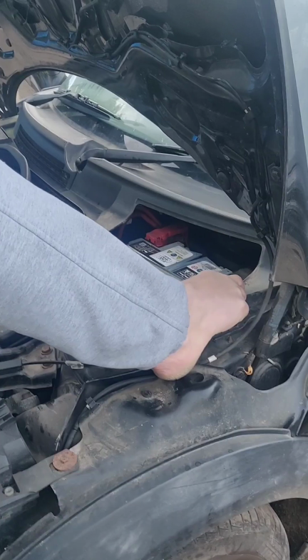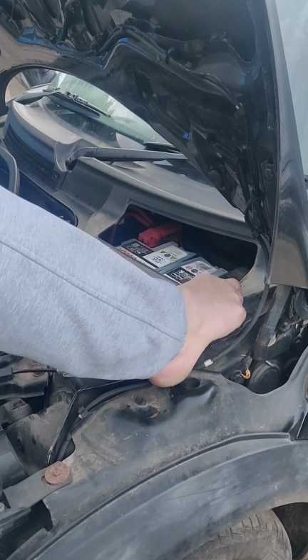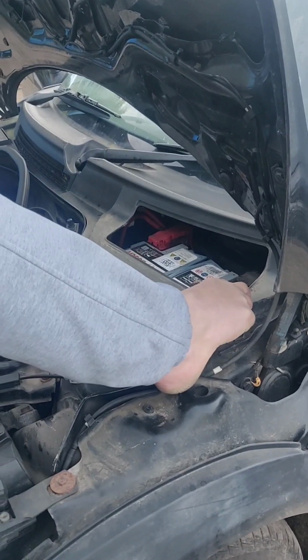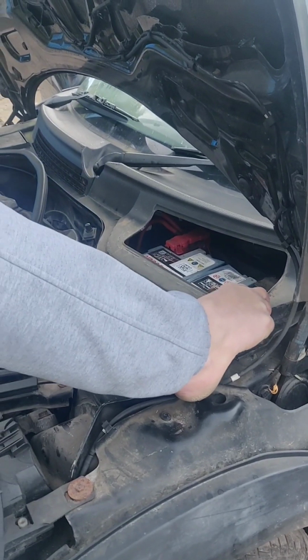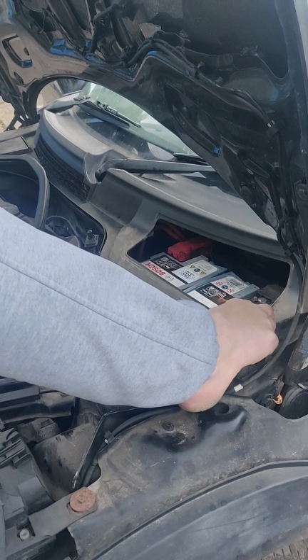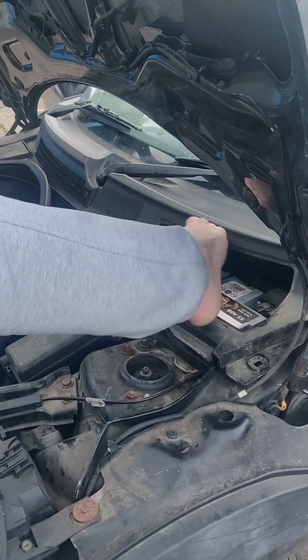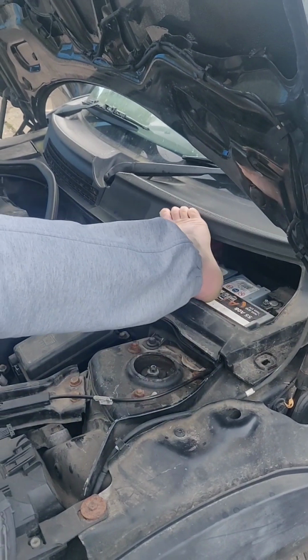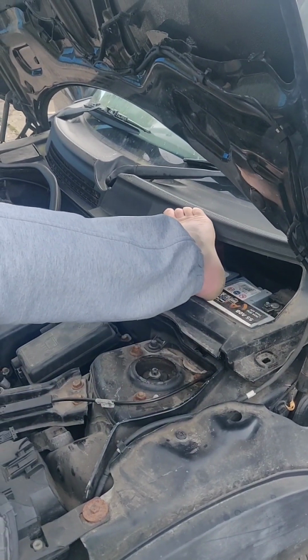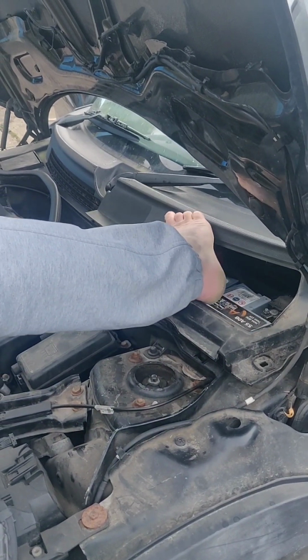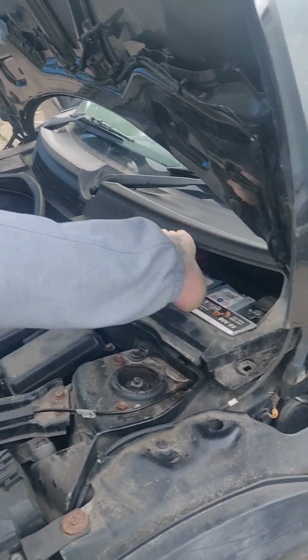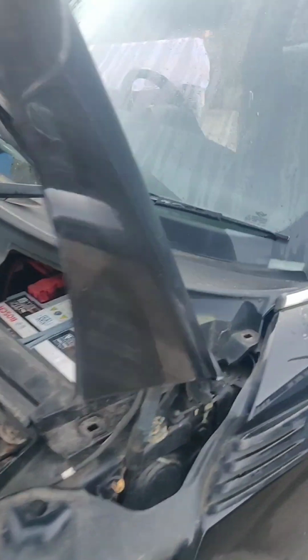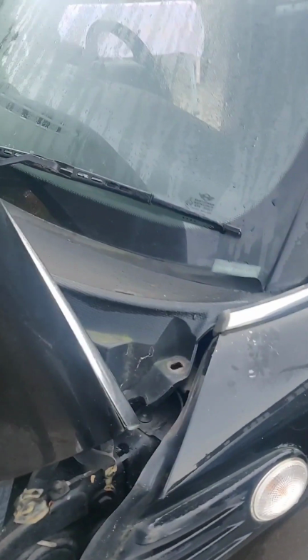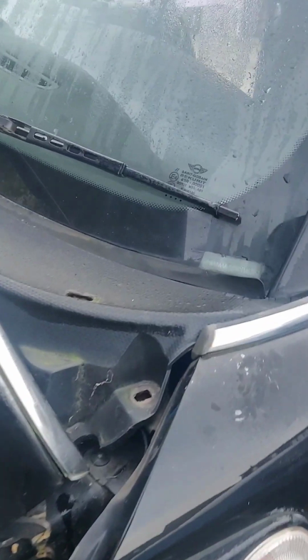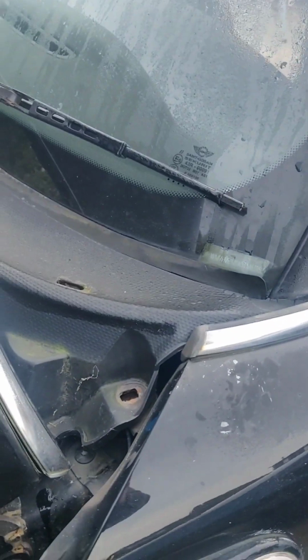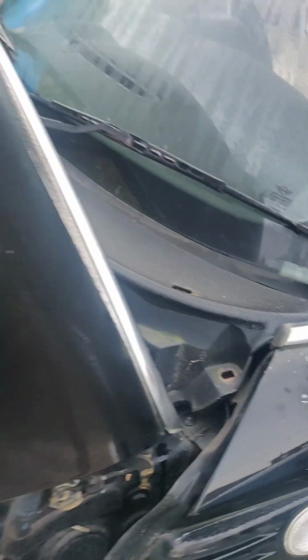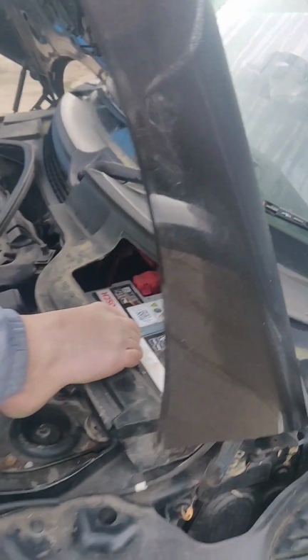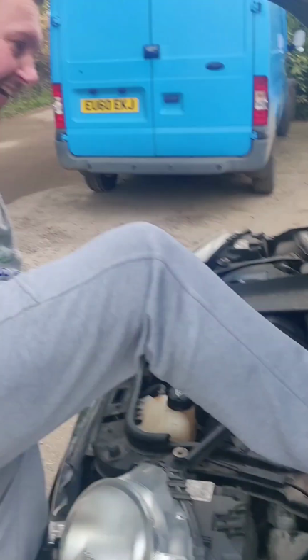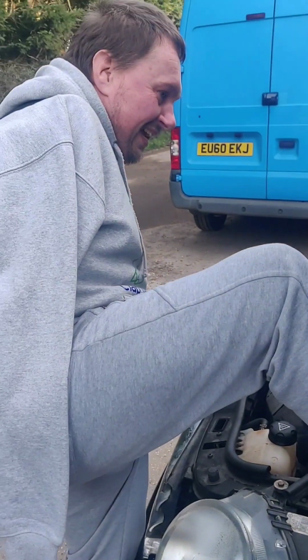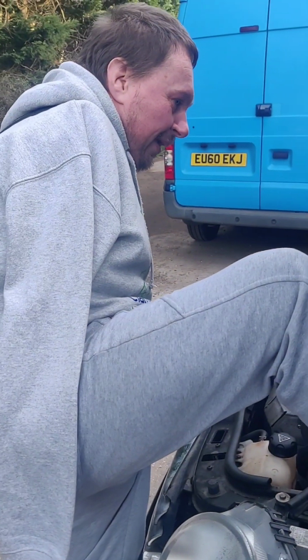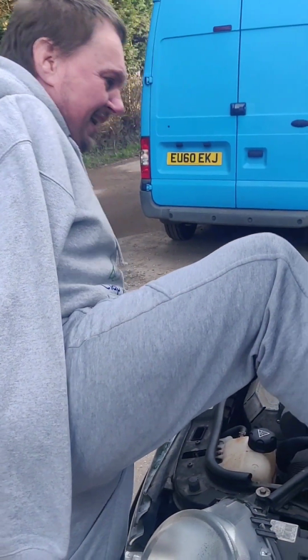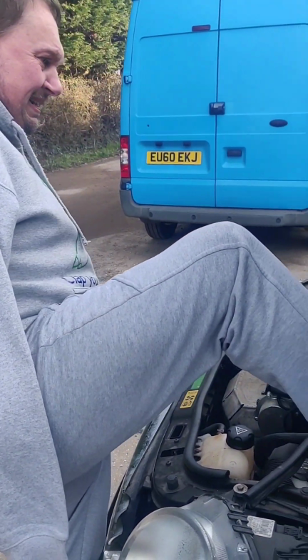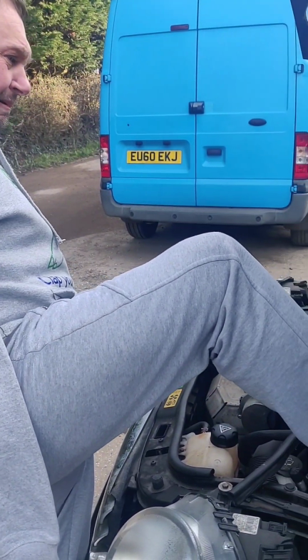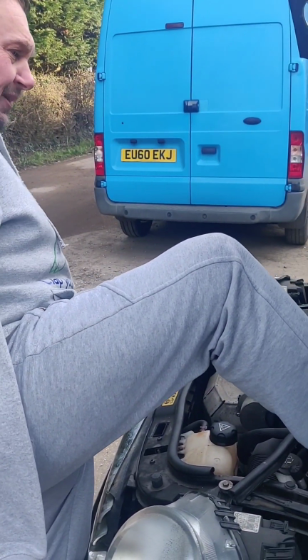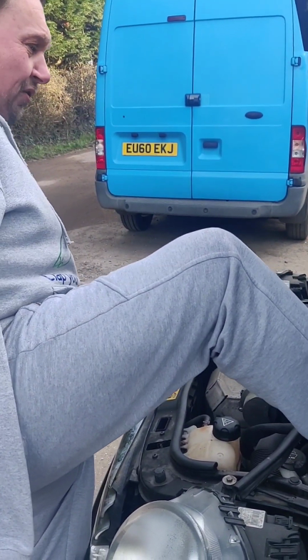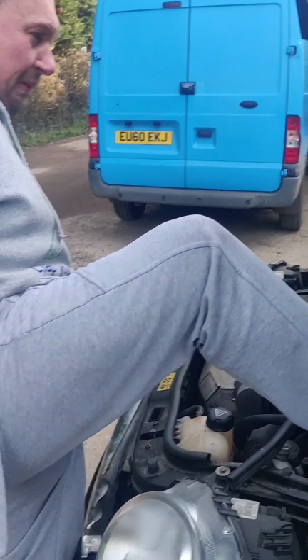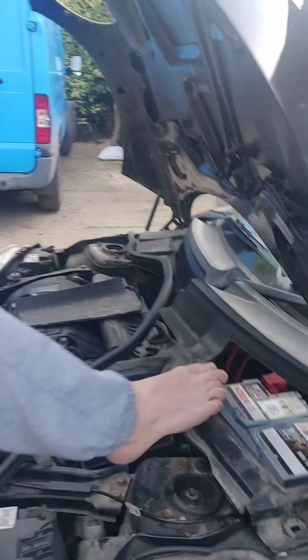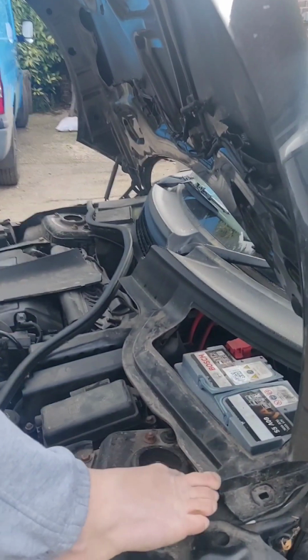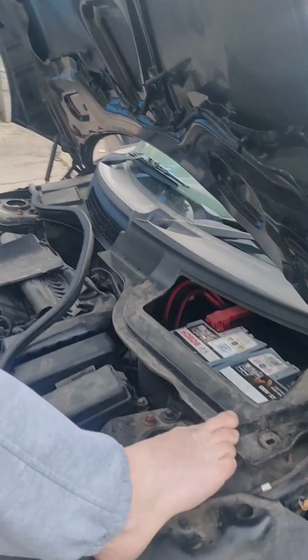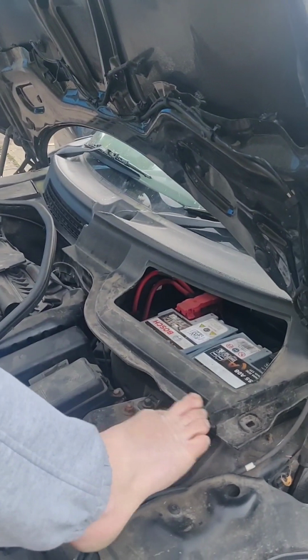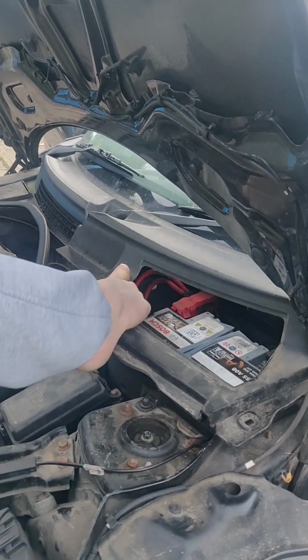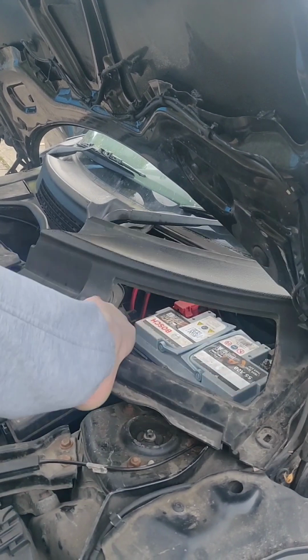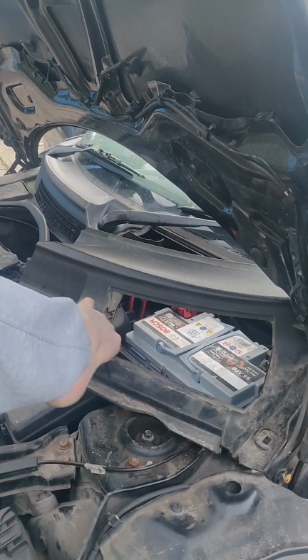Then this panel comes off anyway, and you have to cringe because it's on your windscreen. If the windscreen cracks, don't blame me. Oh it slipped under — it's horrible. Look at that. Yuck.